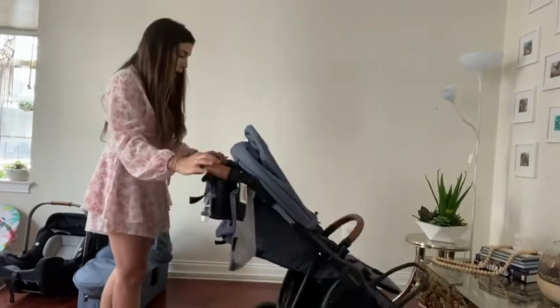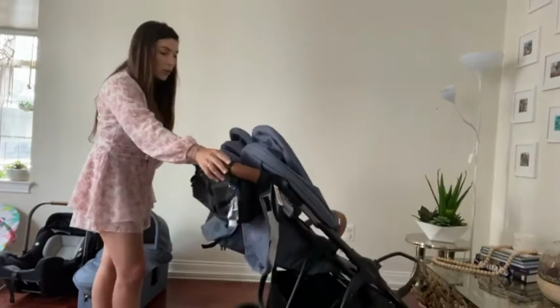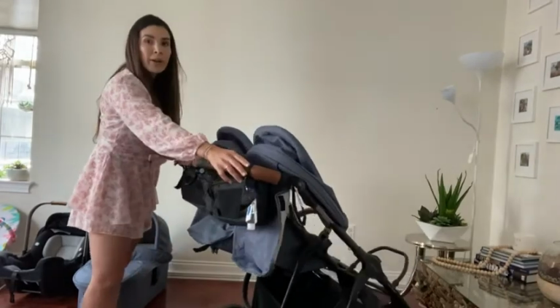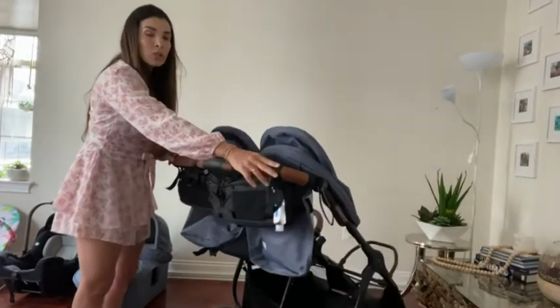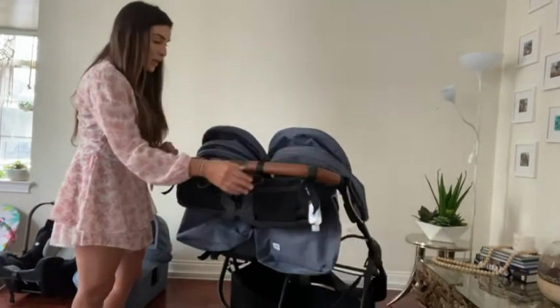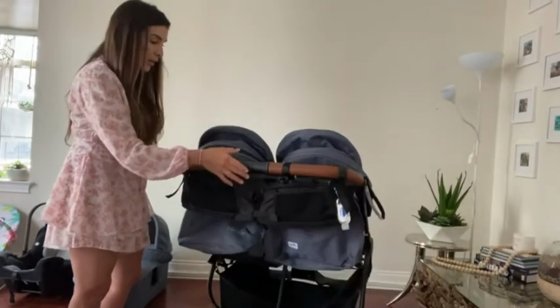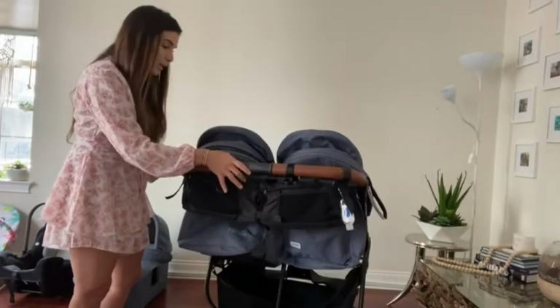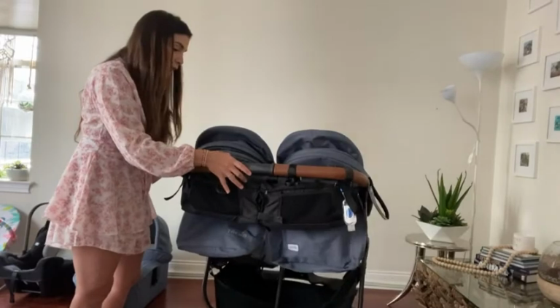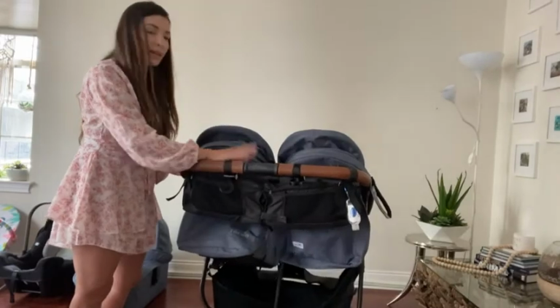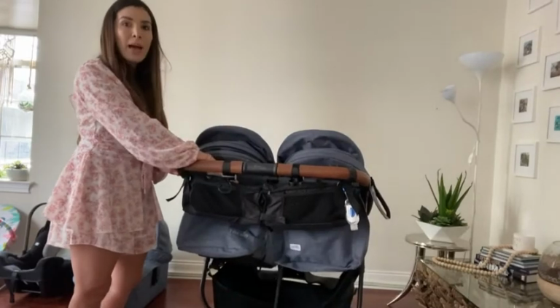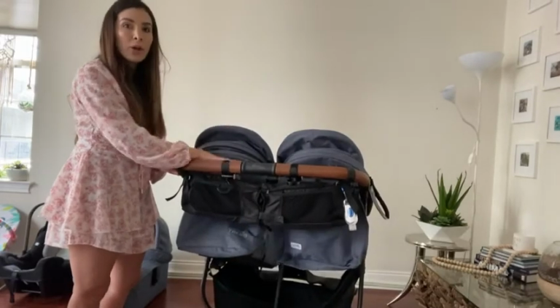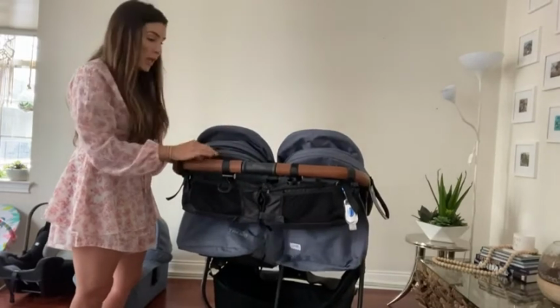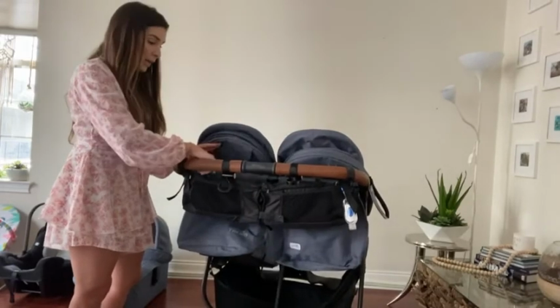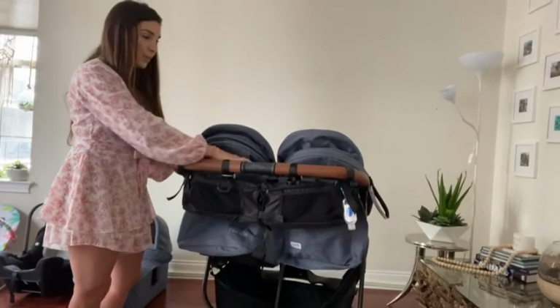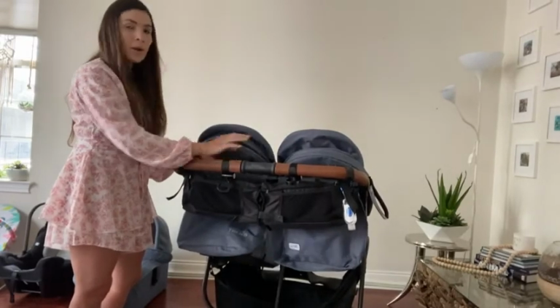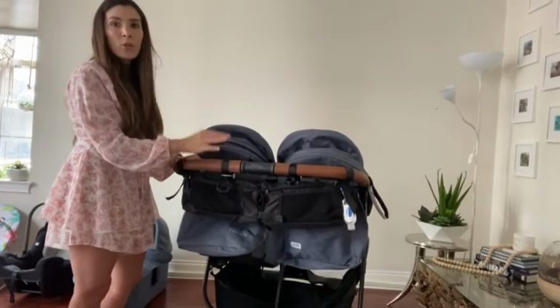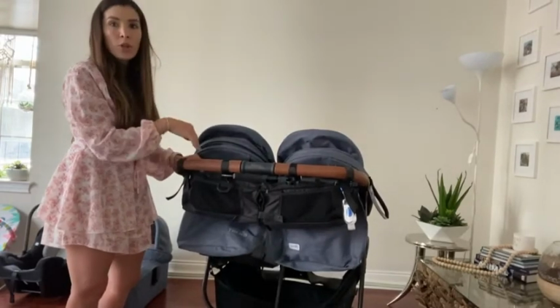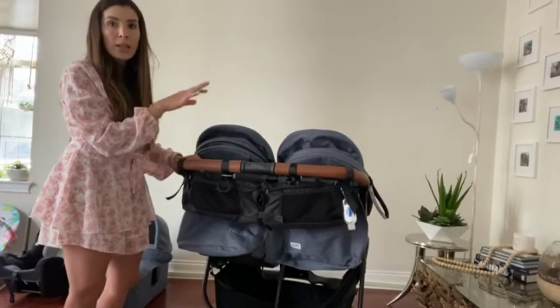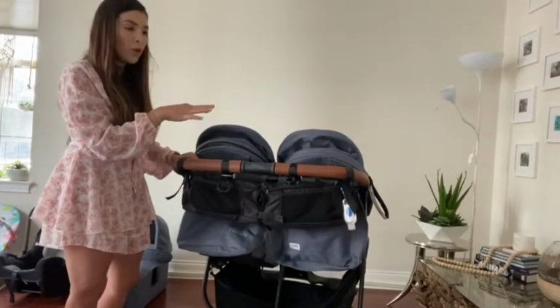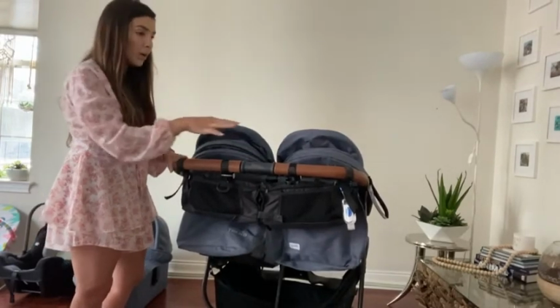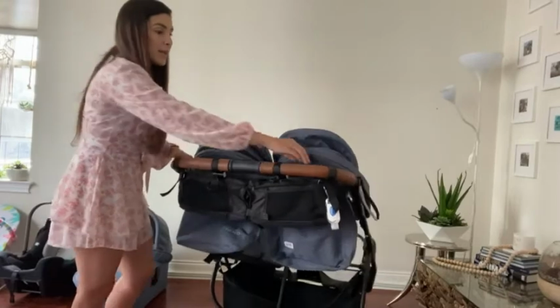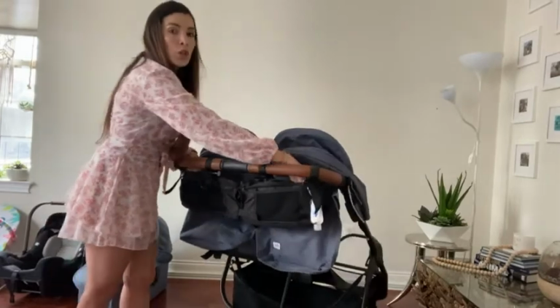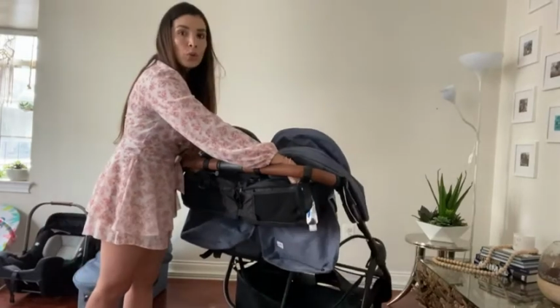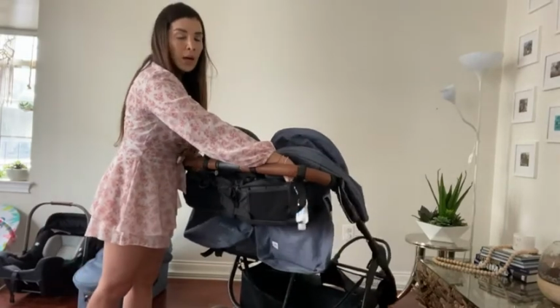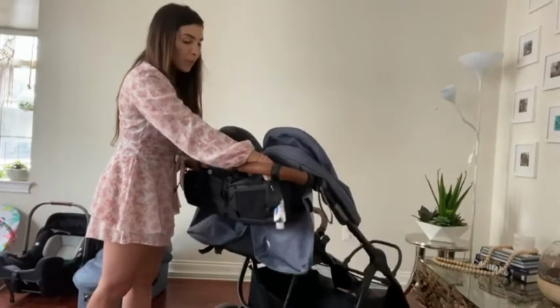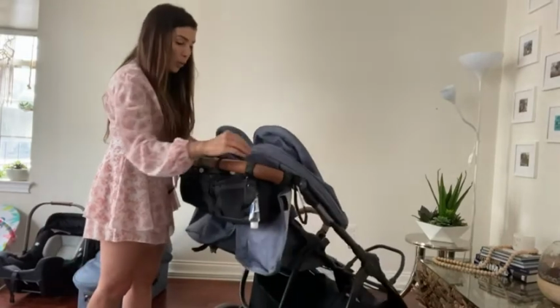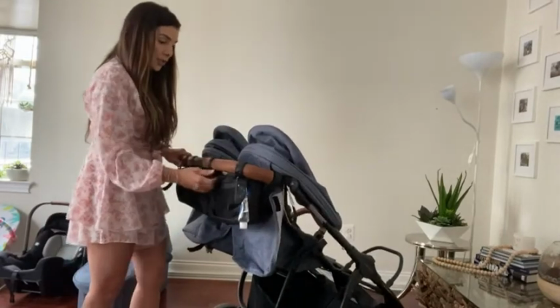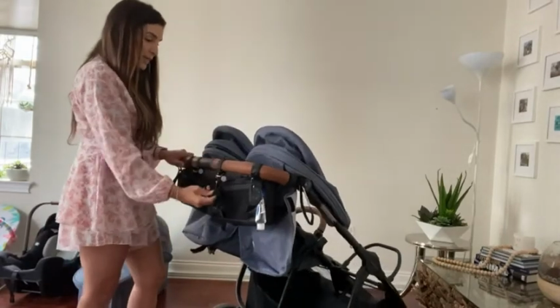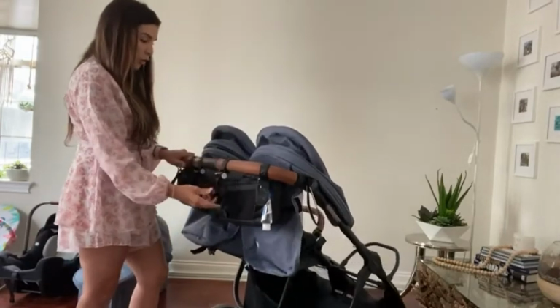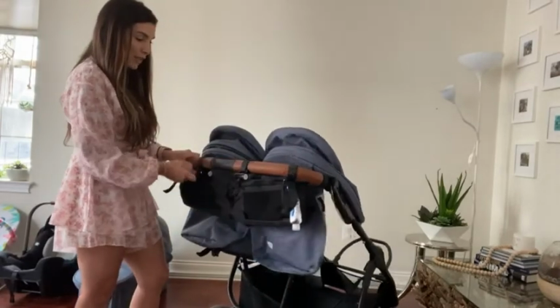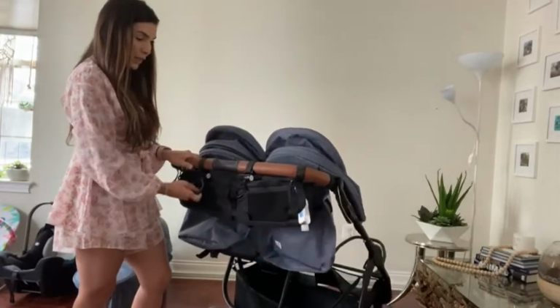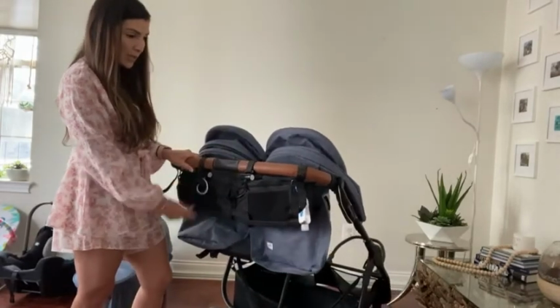I do have a parent console on here that I really love — I can link that below. It has zip compartments so when you close it nothing falls out, and it has two cup holders on the sides. I also have the clips here.